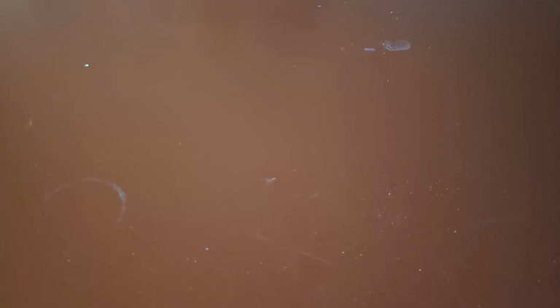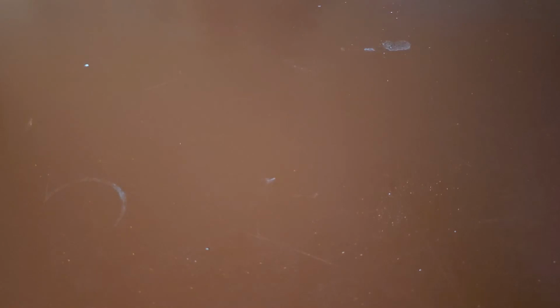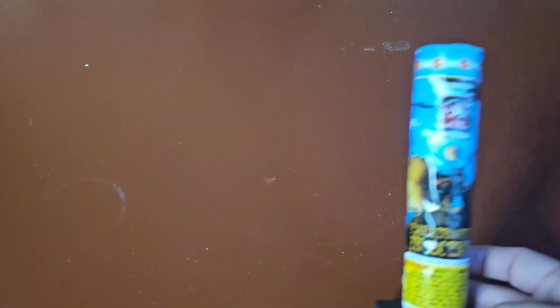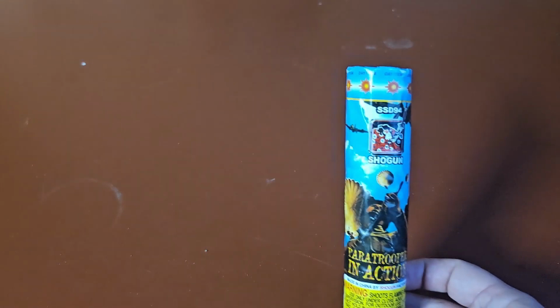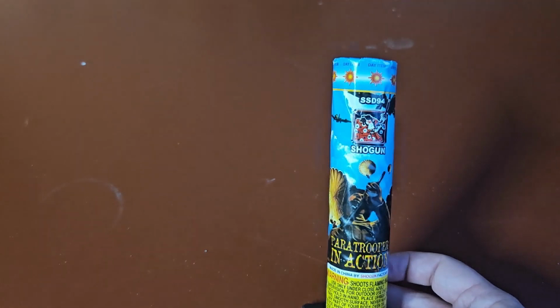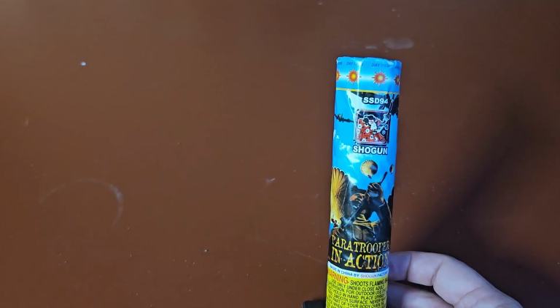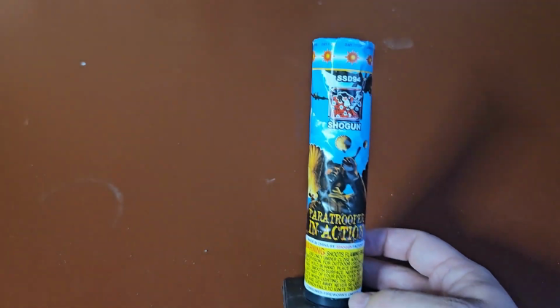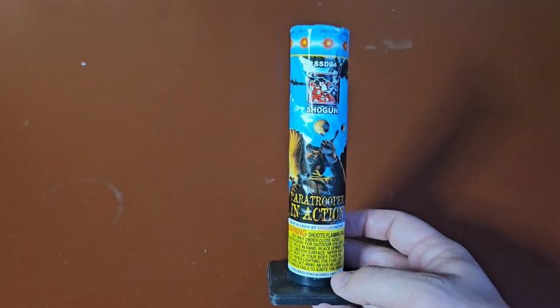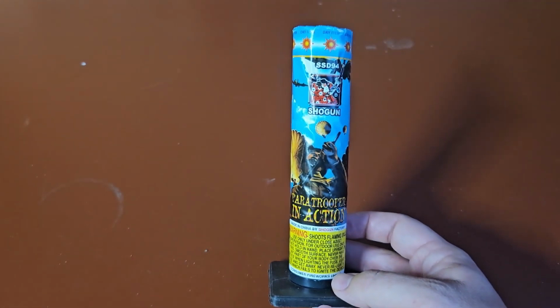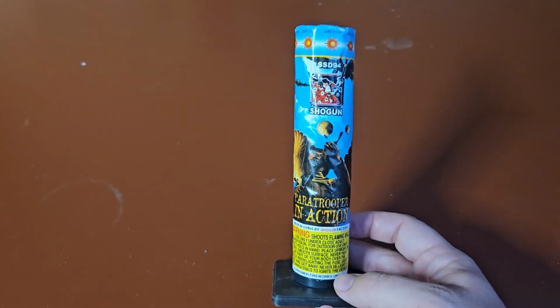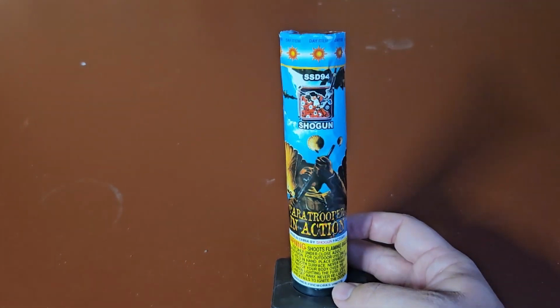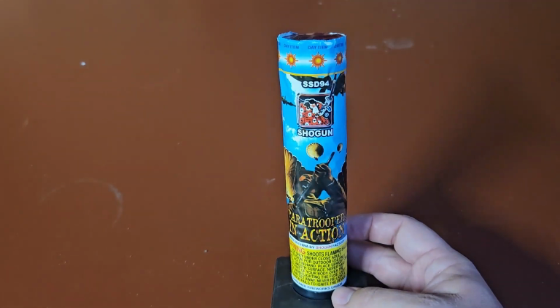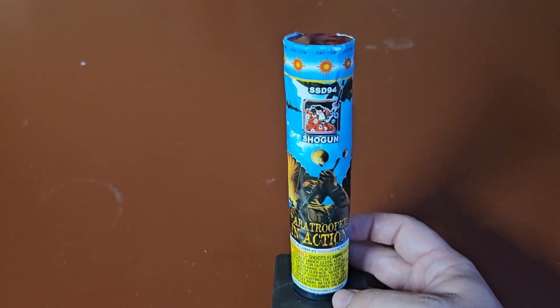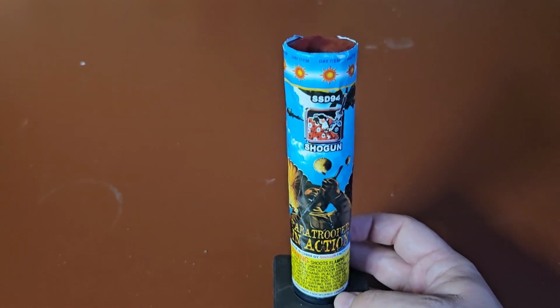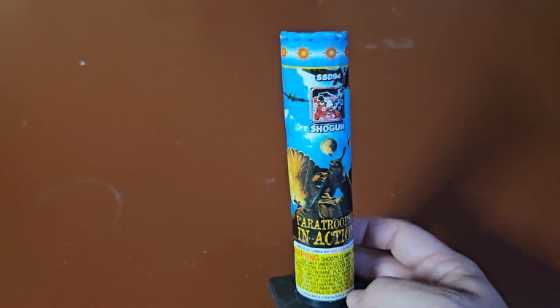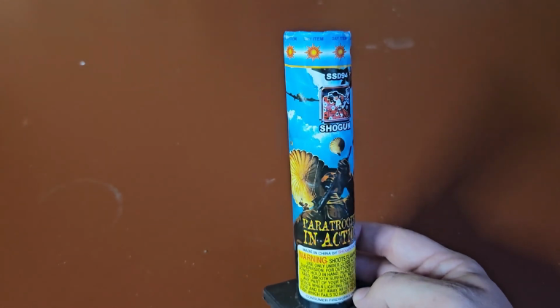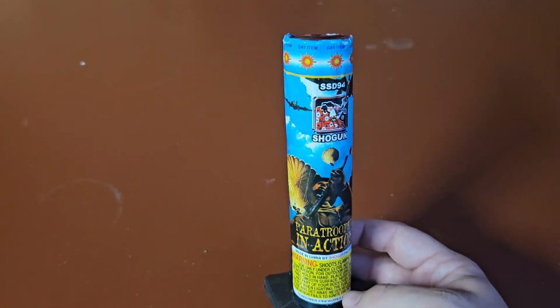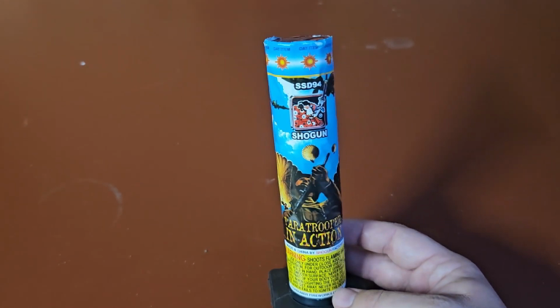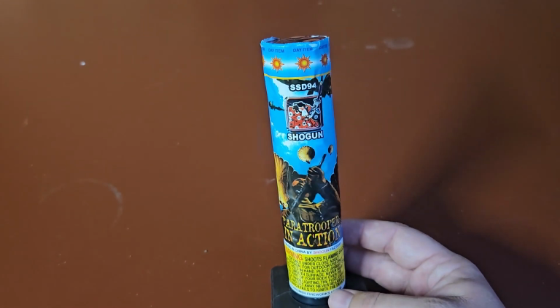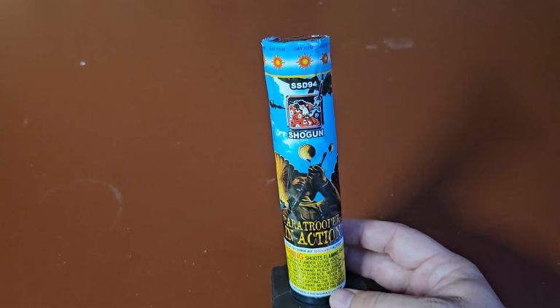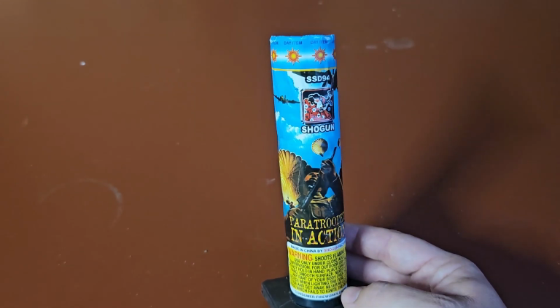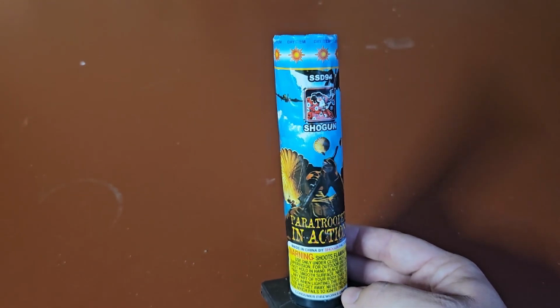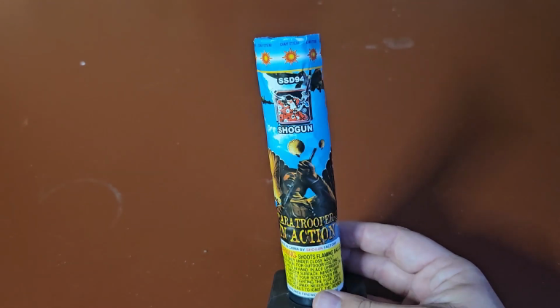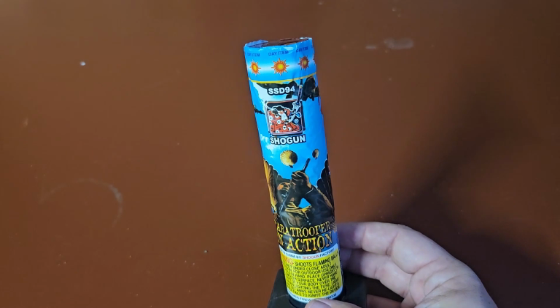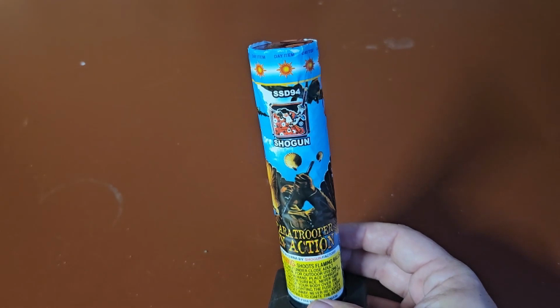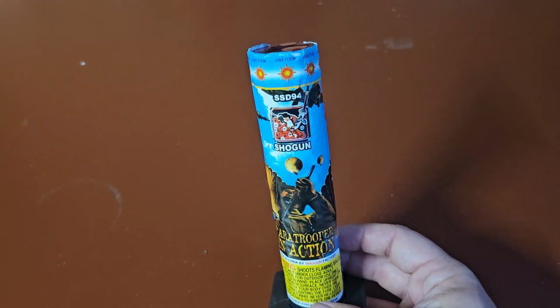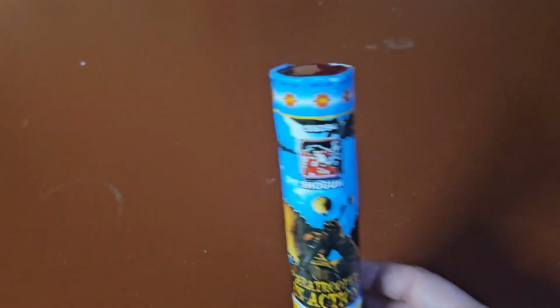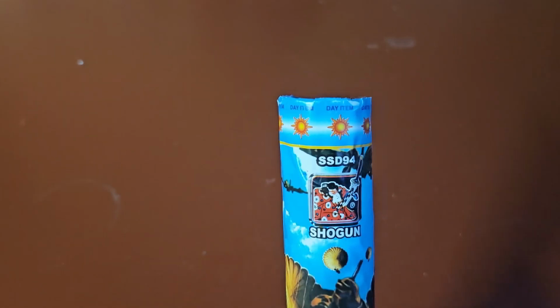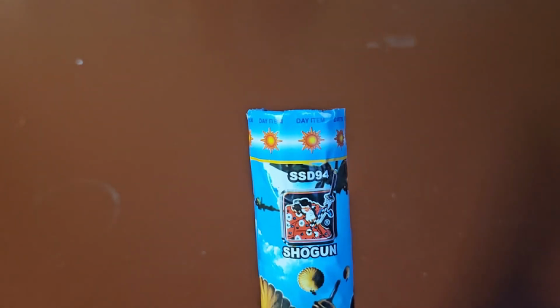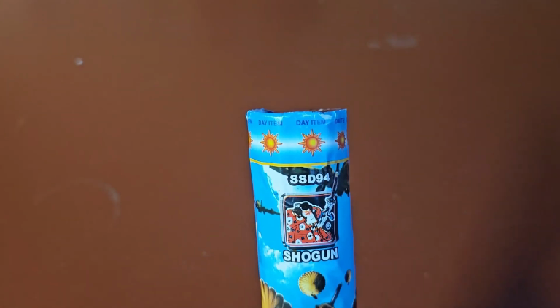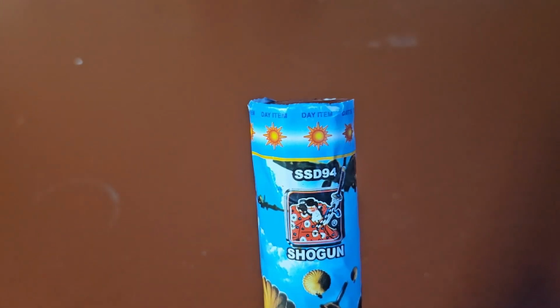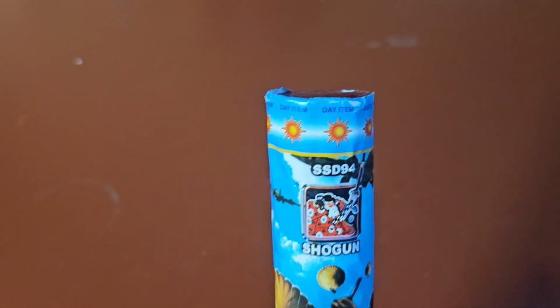All right, everybody. Today we have this Firework Classic. This is a parachute — this particular one is by Shogun Fireworks, called Paratrooper in Action. The model, as you can see, is SS-D94.